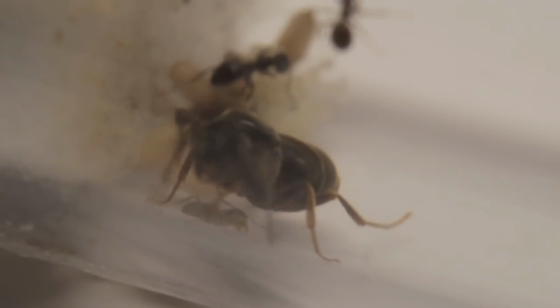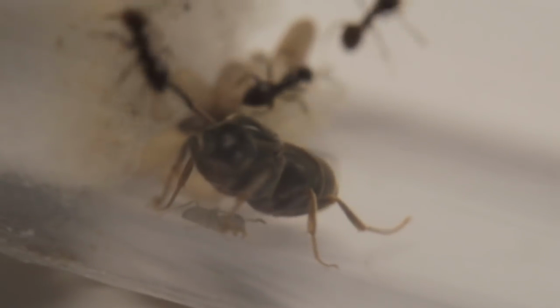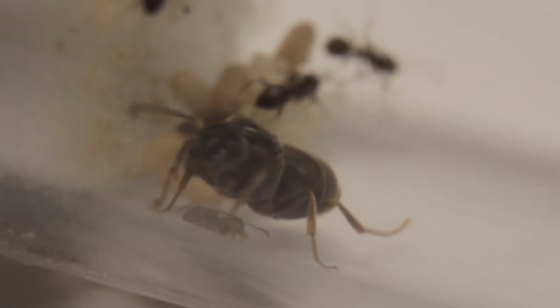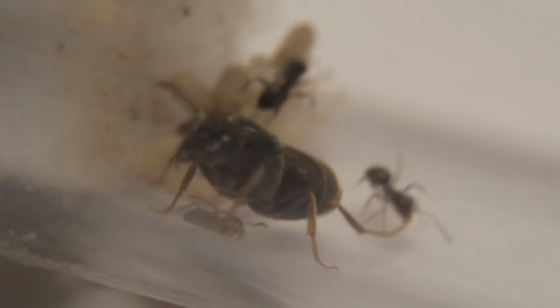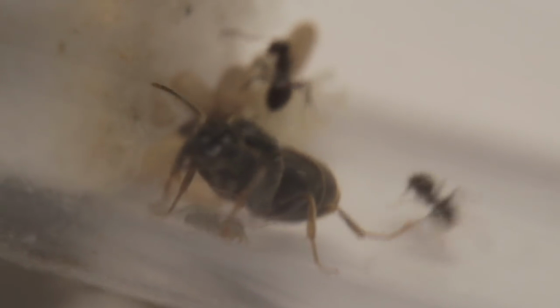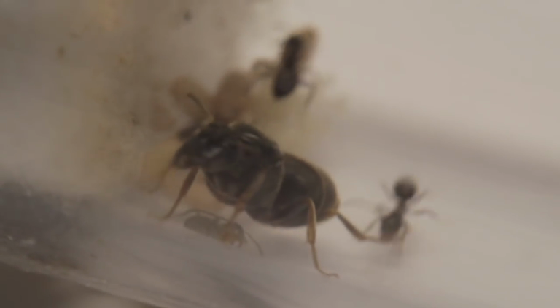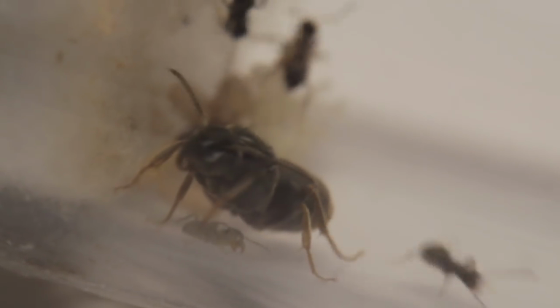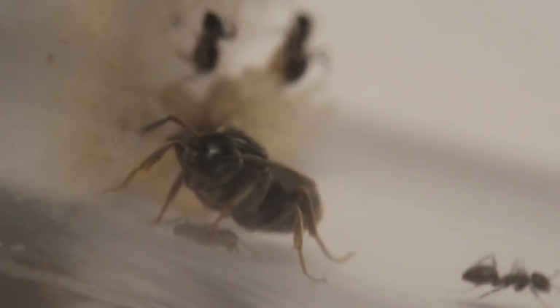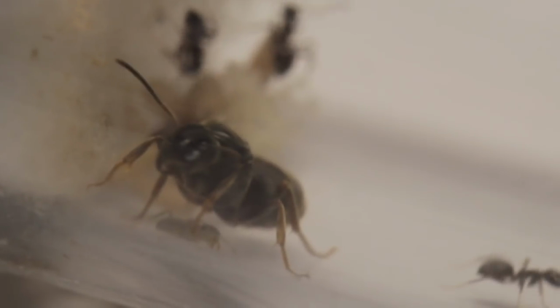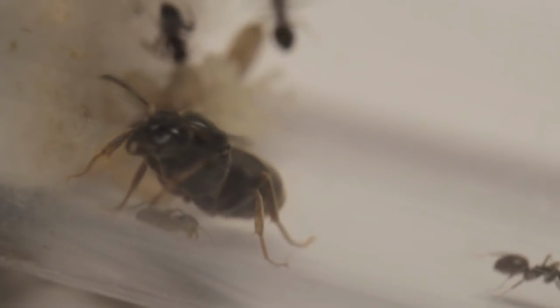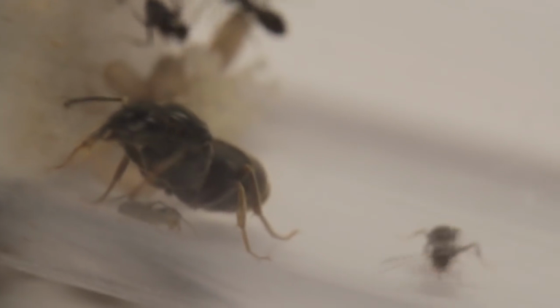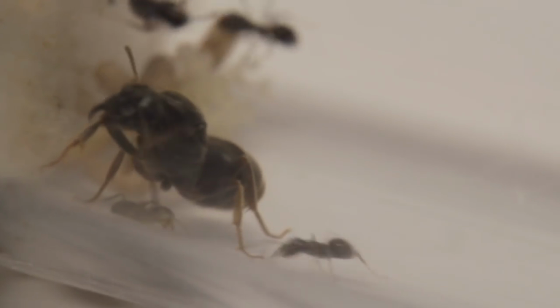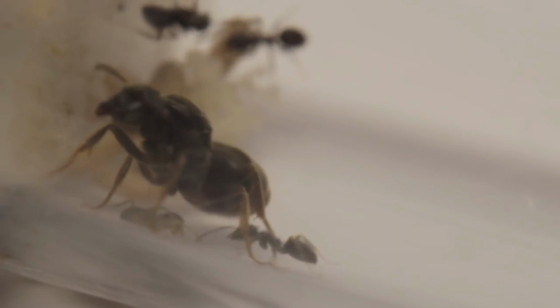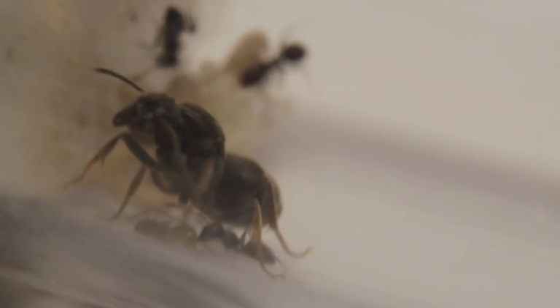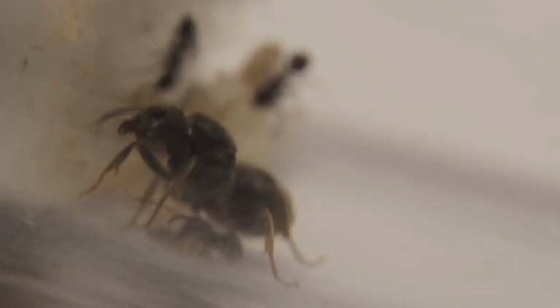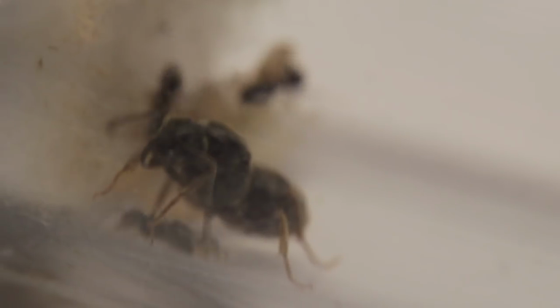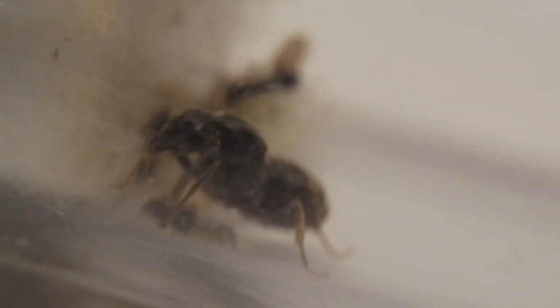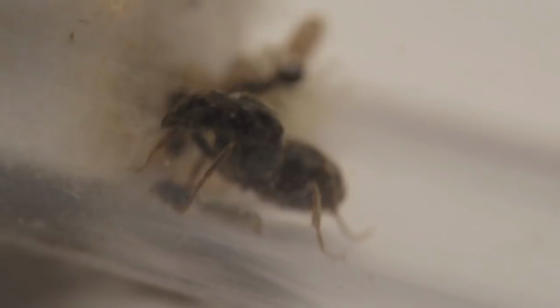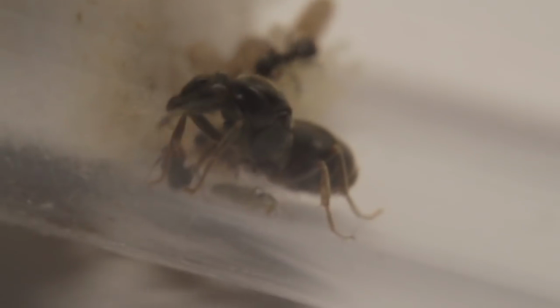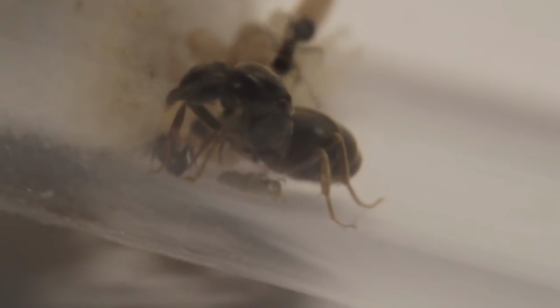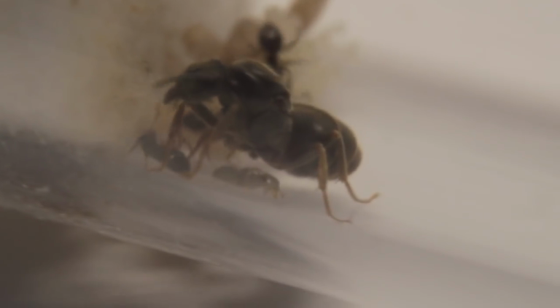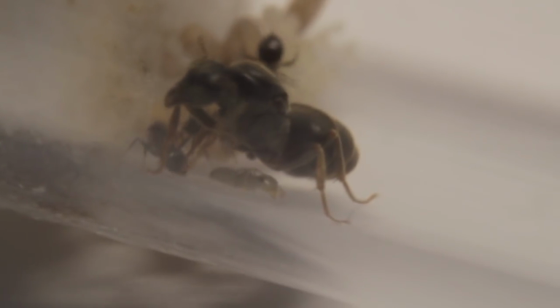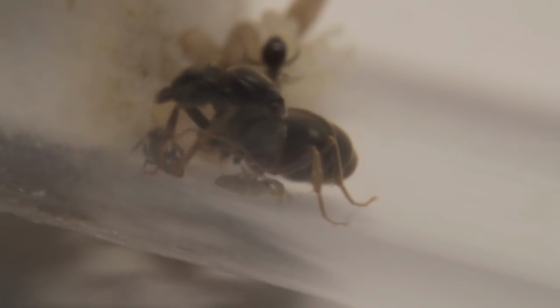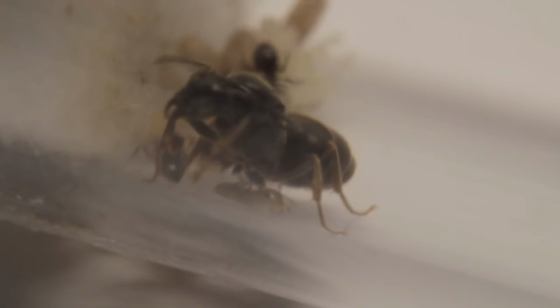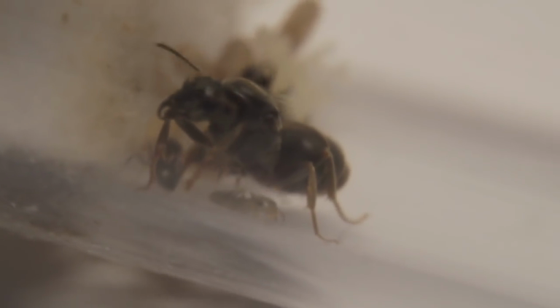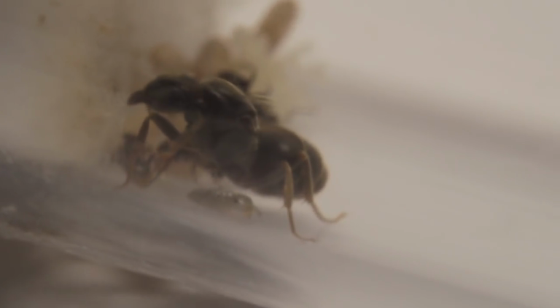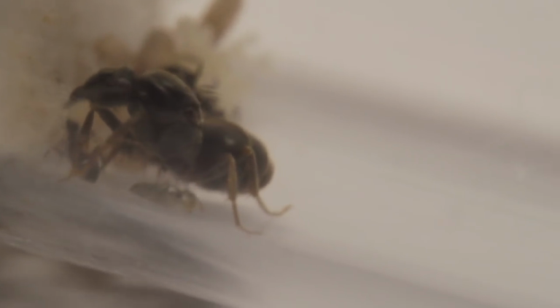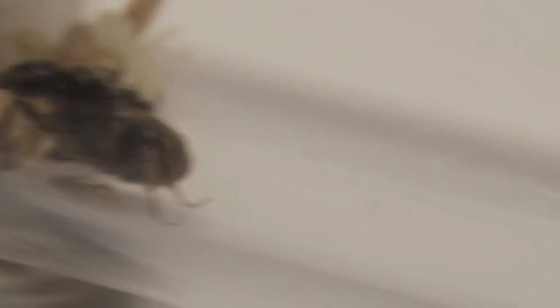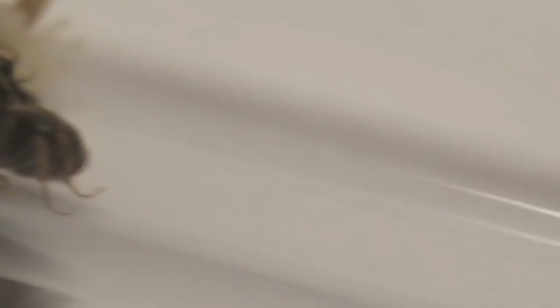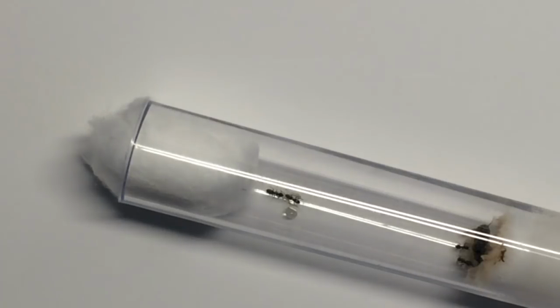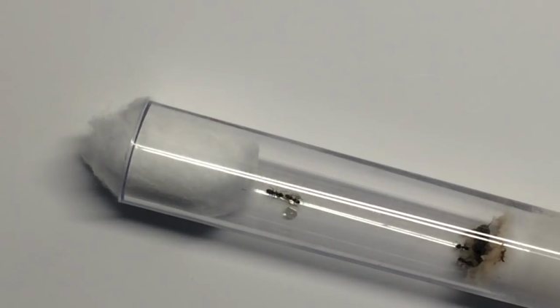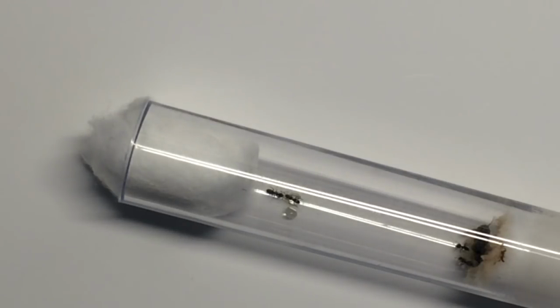The worker size tends to be 3-5mm, although as these are the first workers that she's raised off the reserve of her body fat, these are all actually about 1mm — very small. These are what they call nanitics.